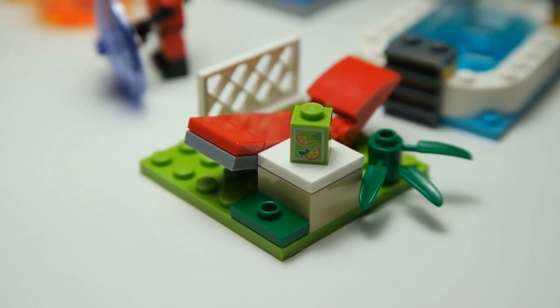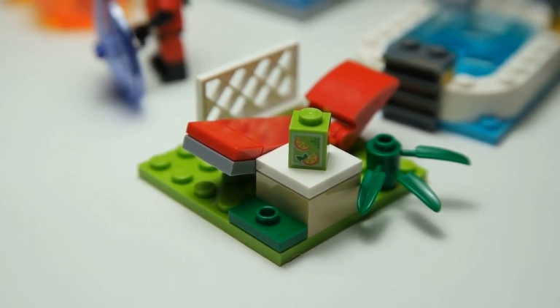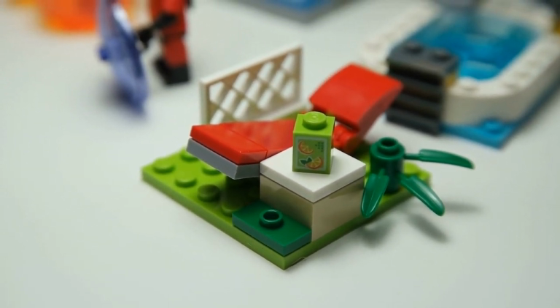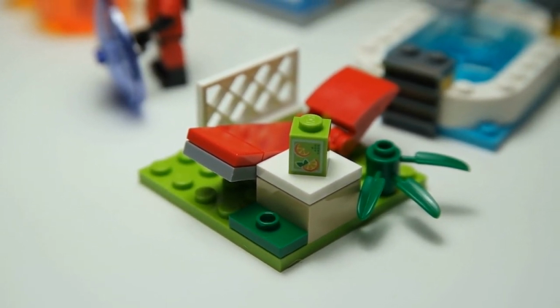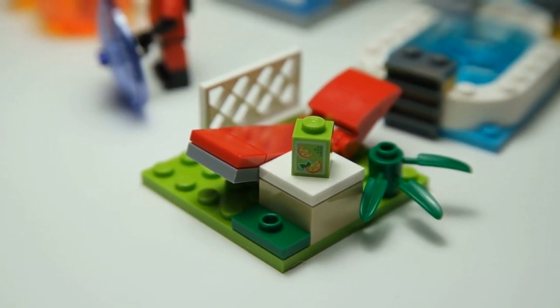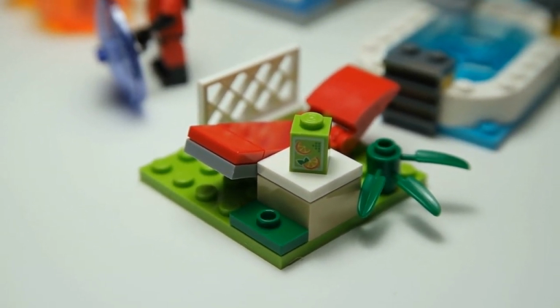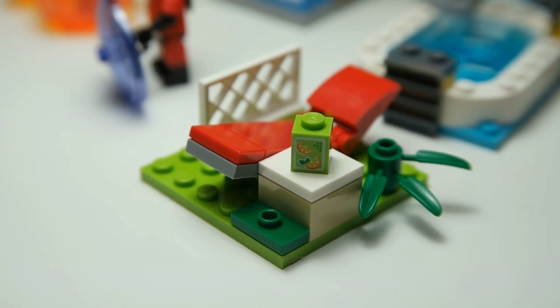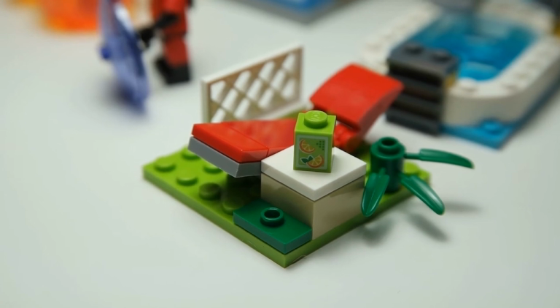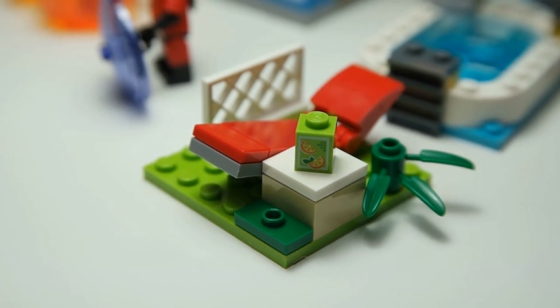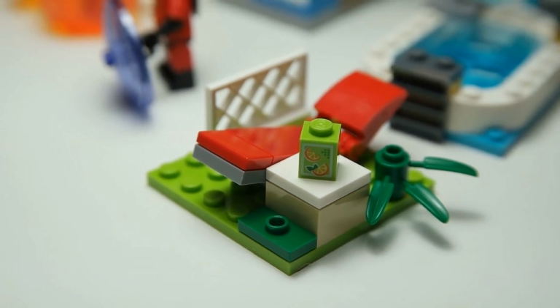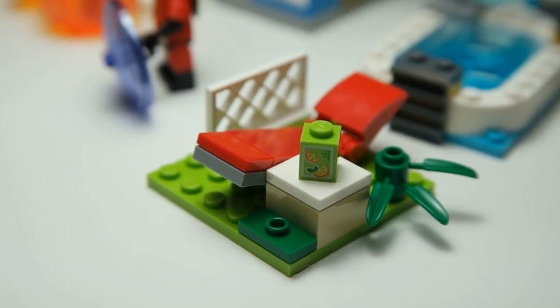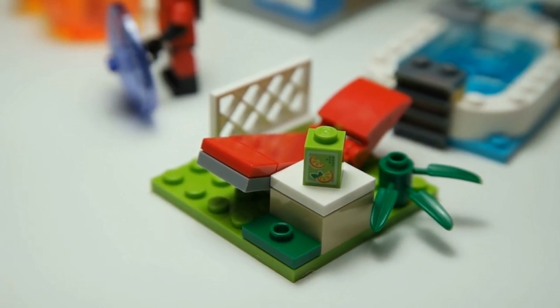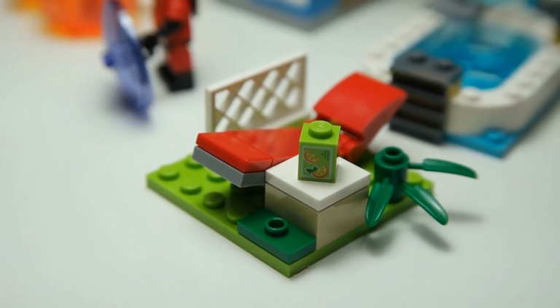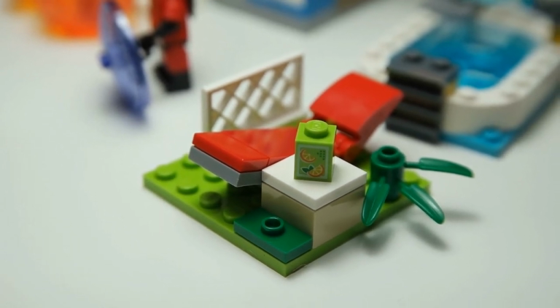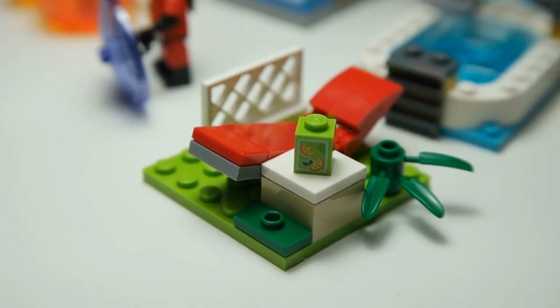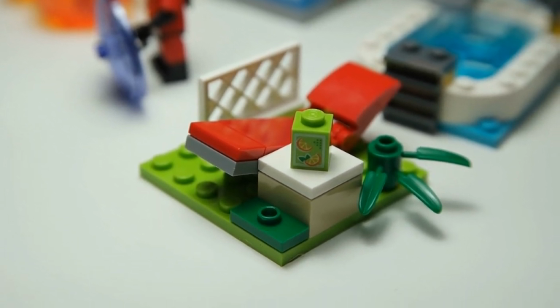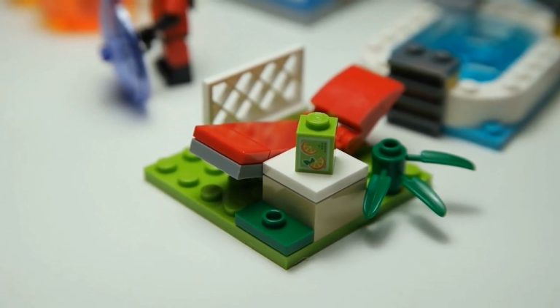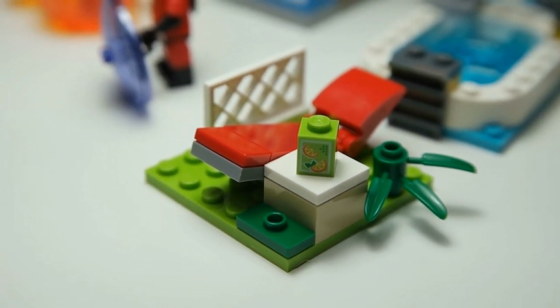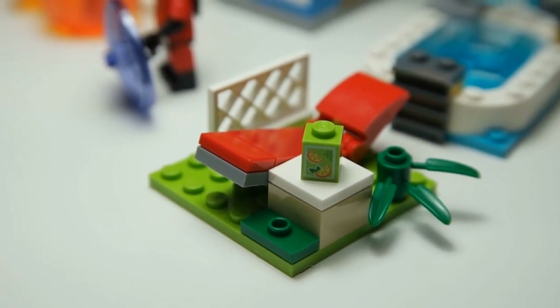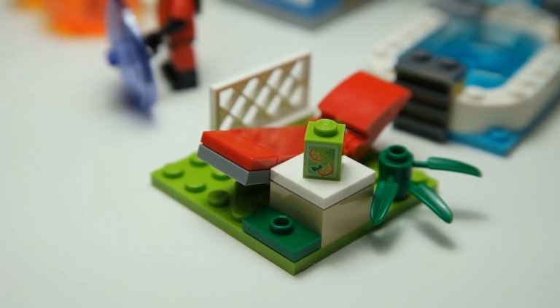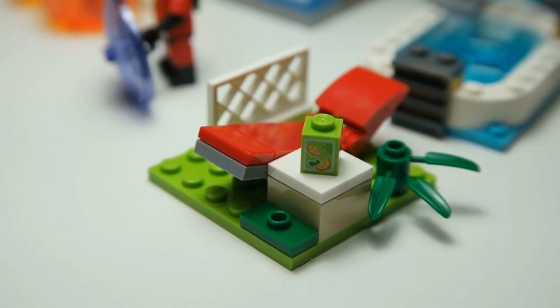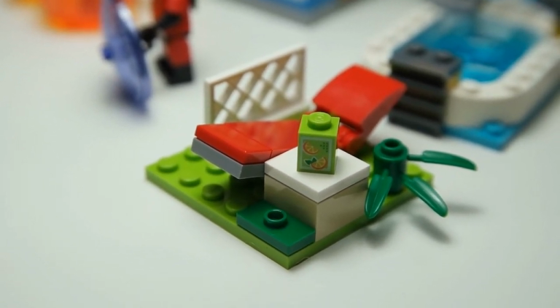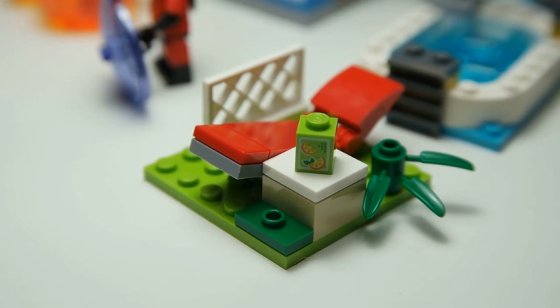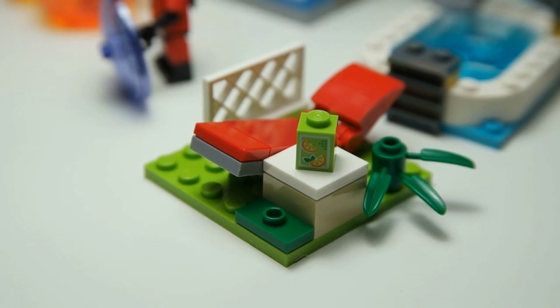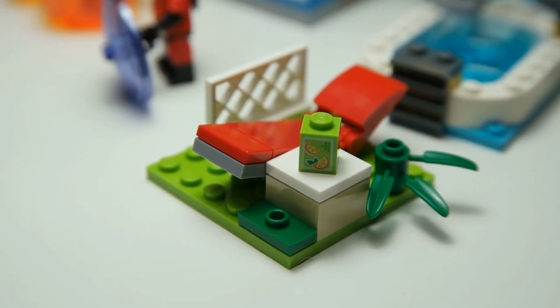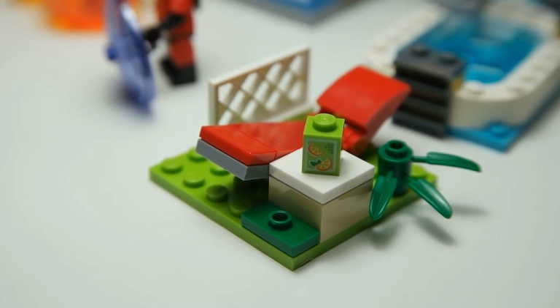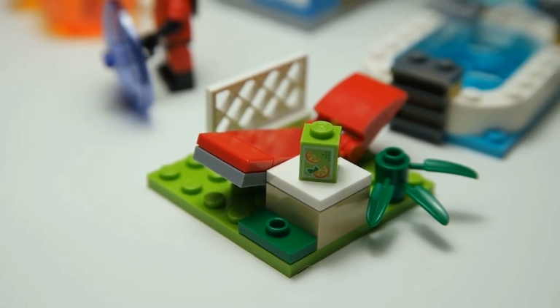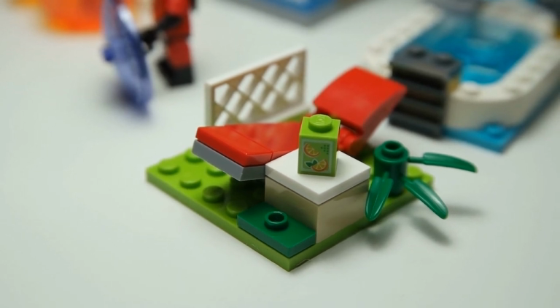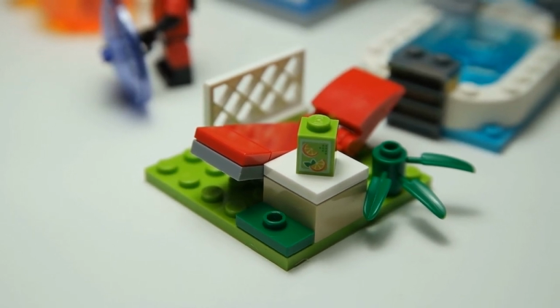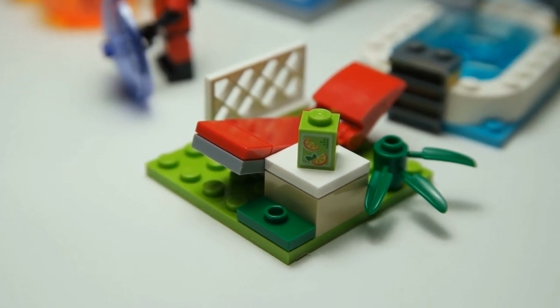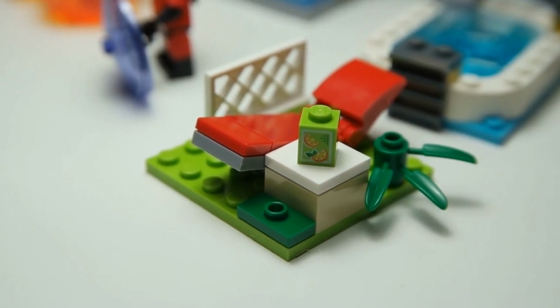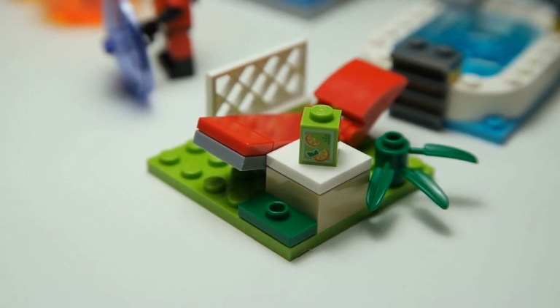The set is obviously a junior set, so it's got playability in mind — it's meant for kids to play with and enjoy.